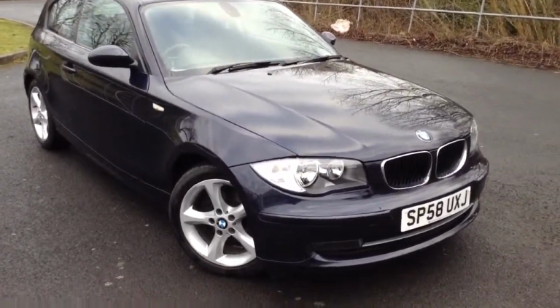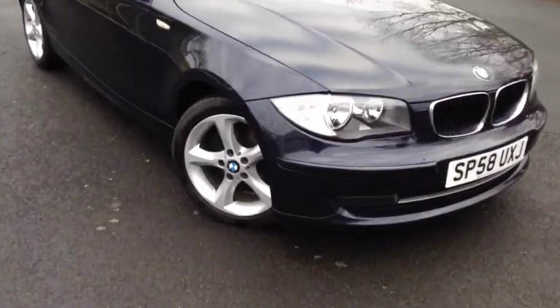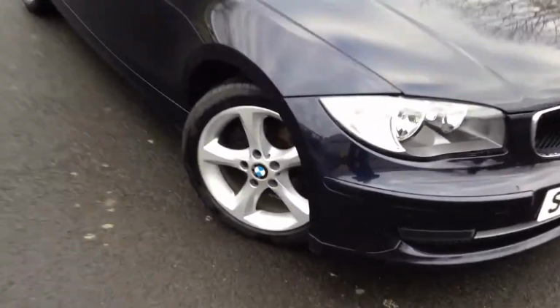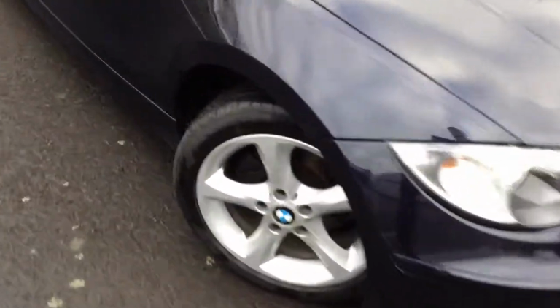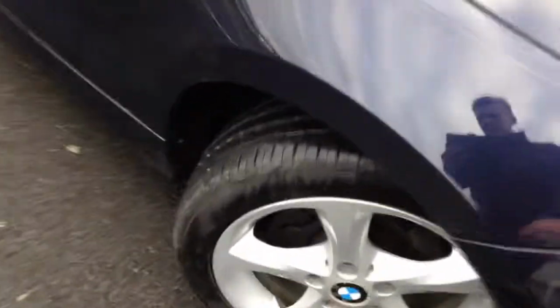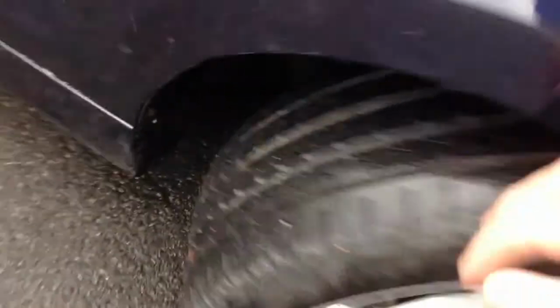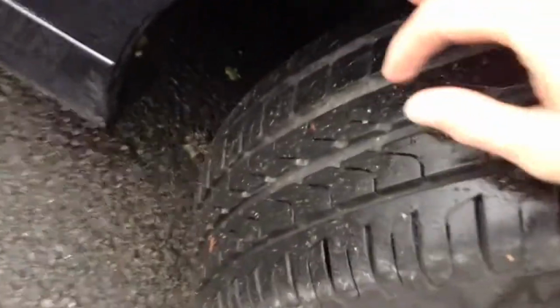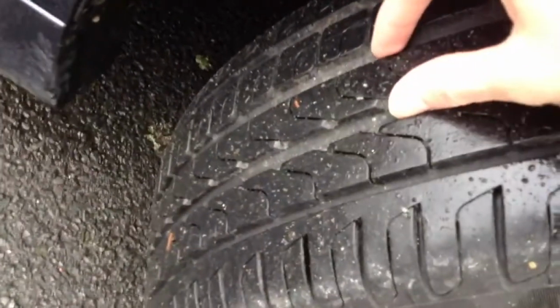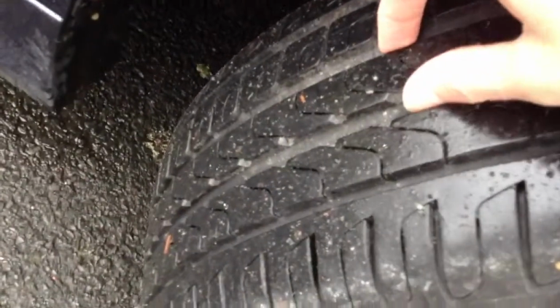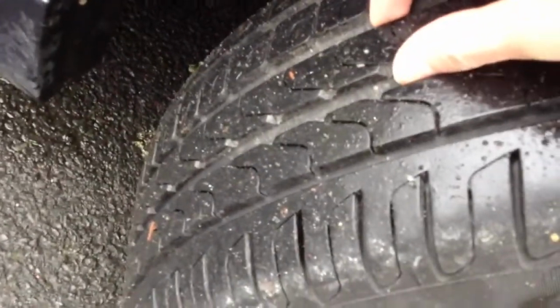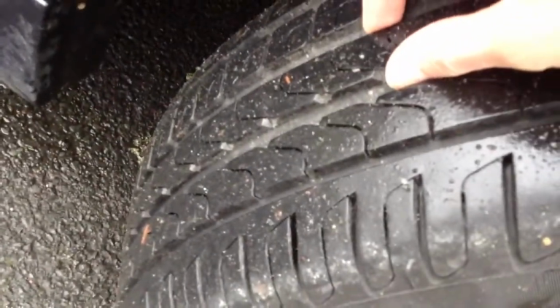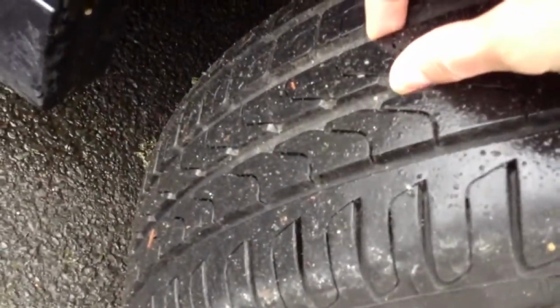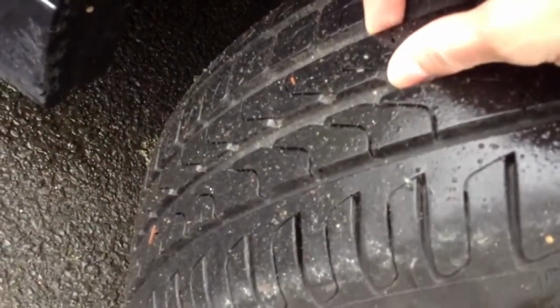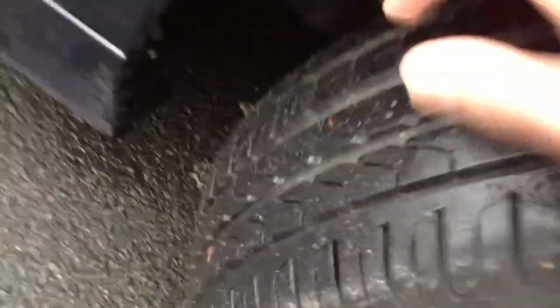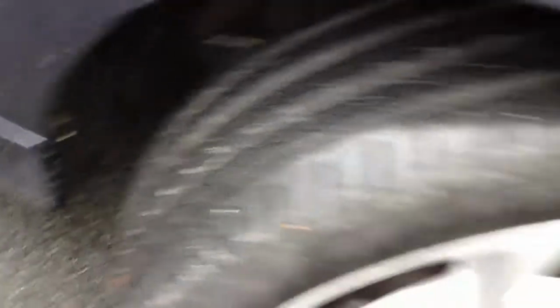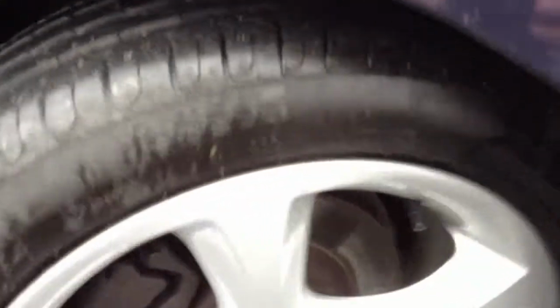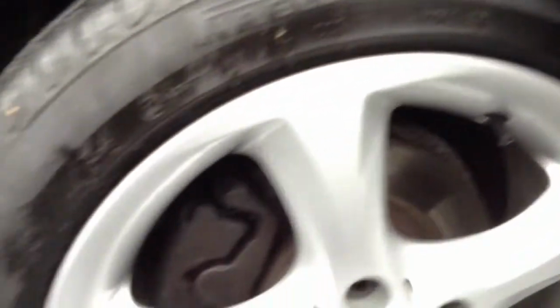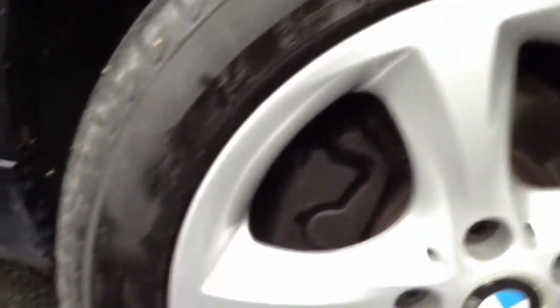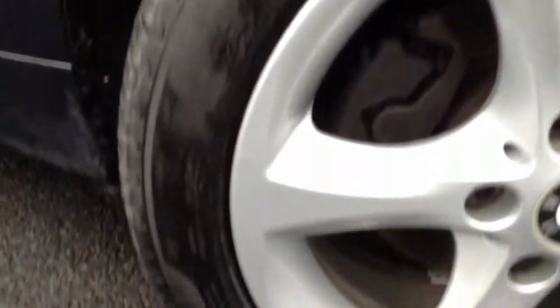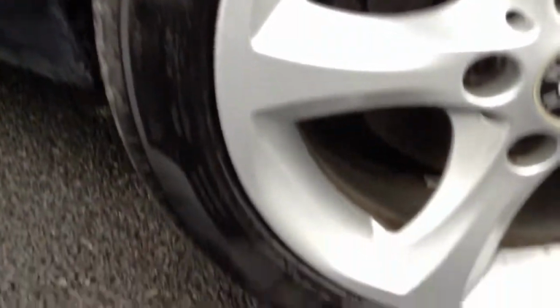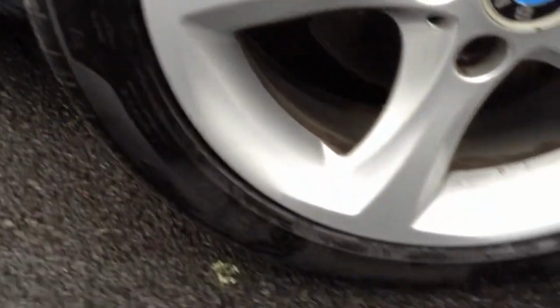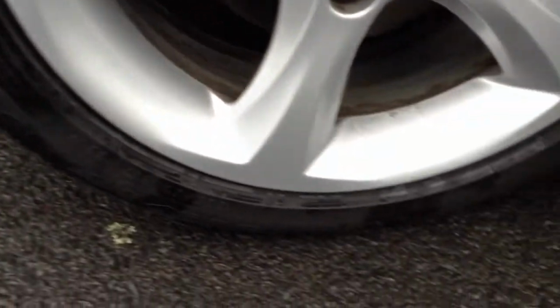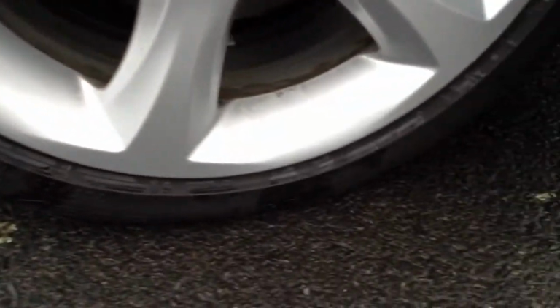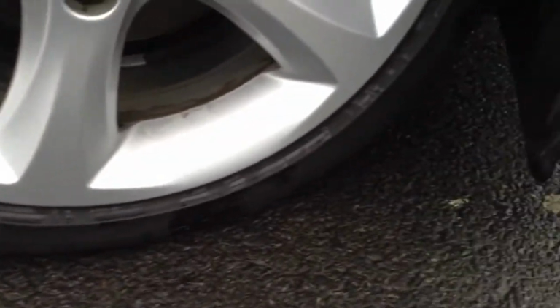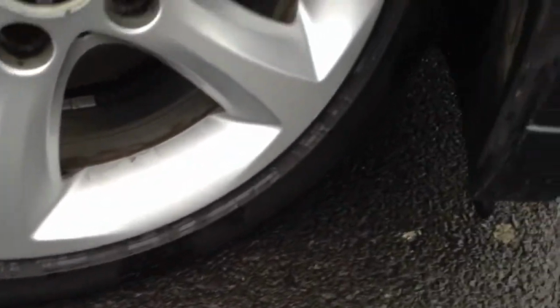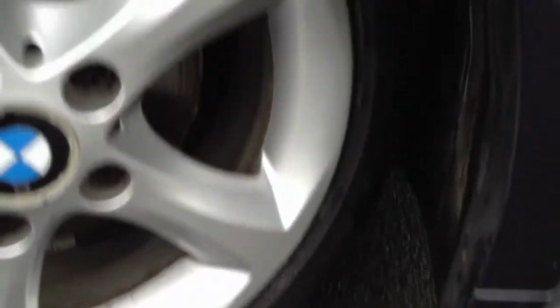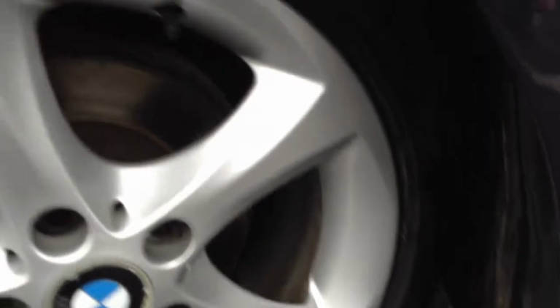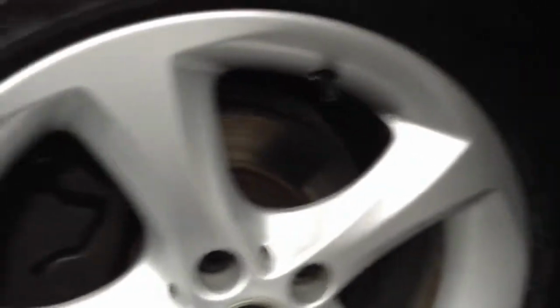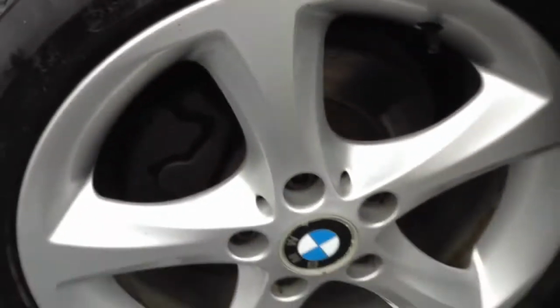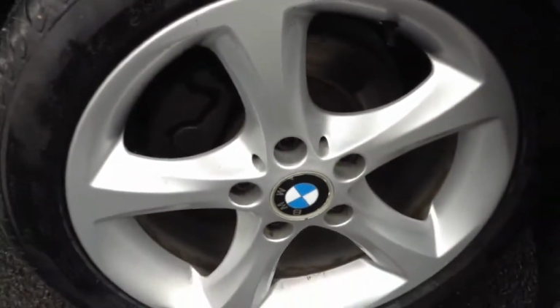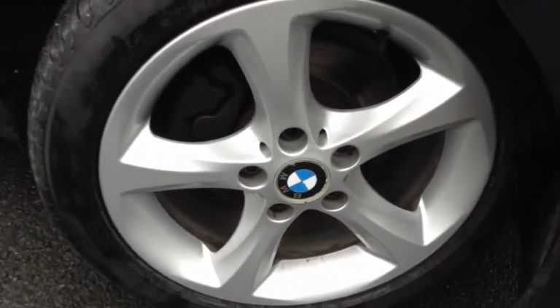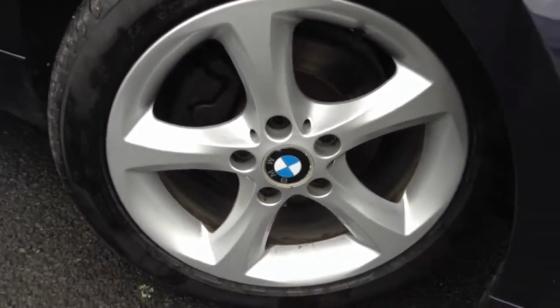Starting with the offside front tyre — tread depth, we're looking at a good 5-6mm of tread there. The offside front alloy appears to be in very nice, clean condition. No curbing or any scuff marks at all, just one or two scratches.